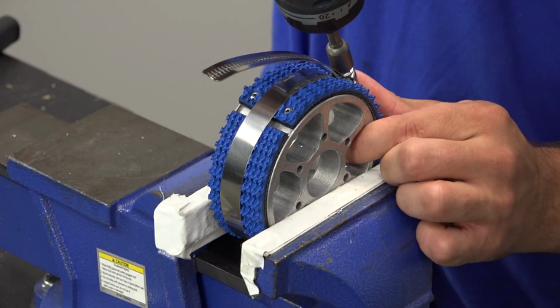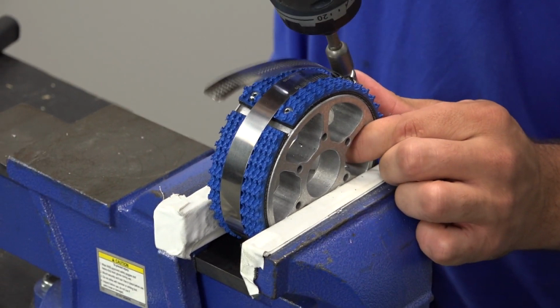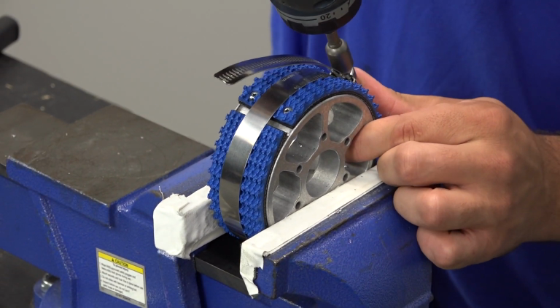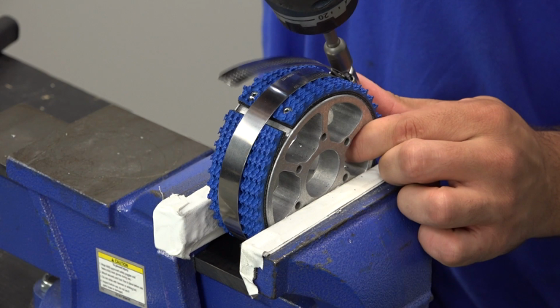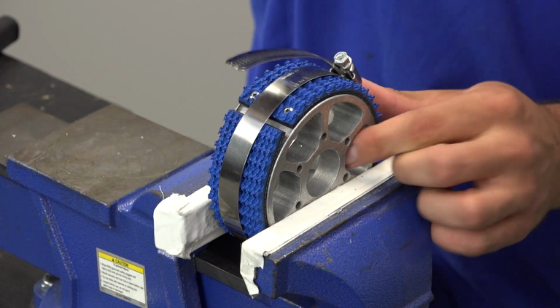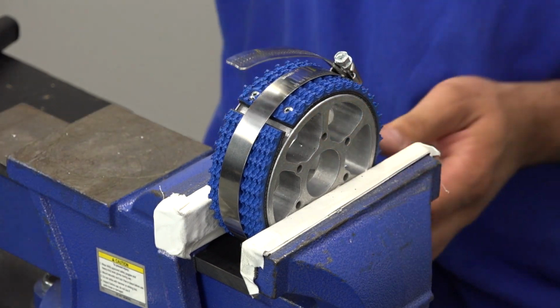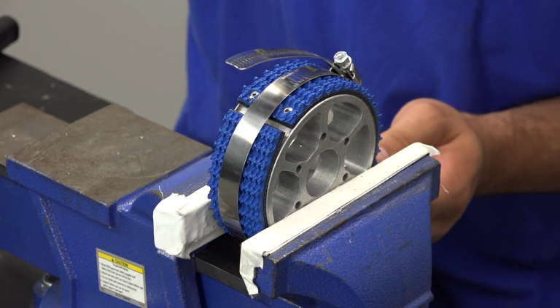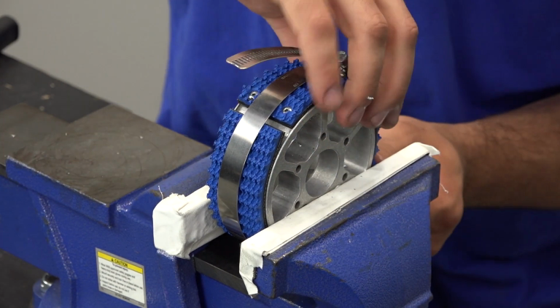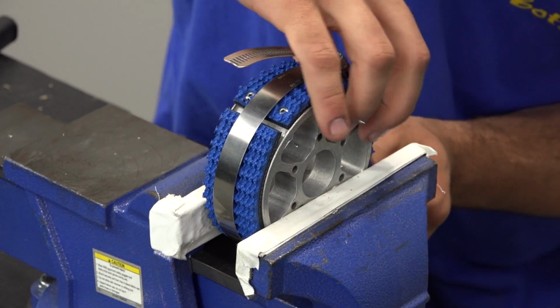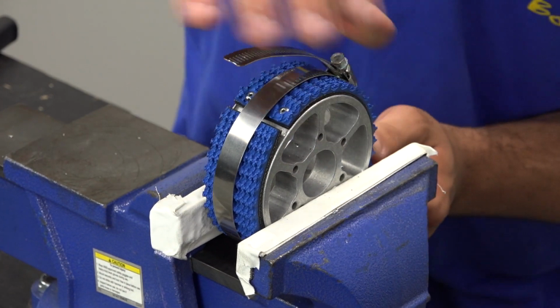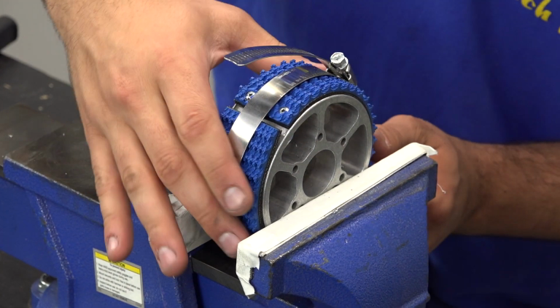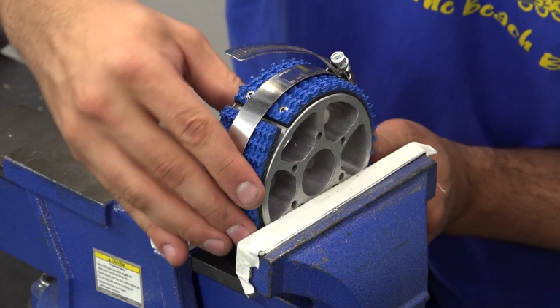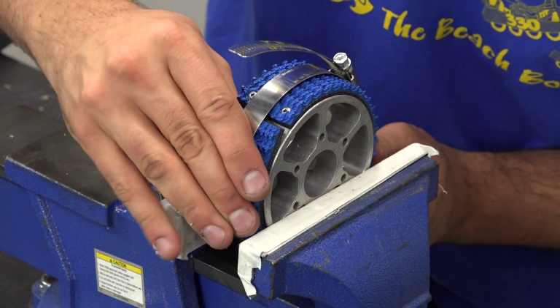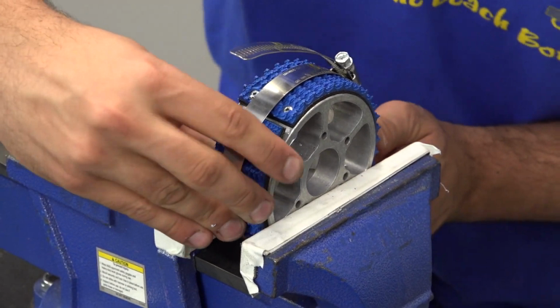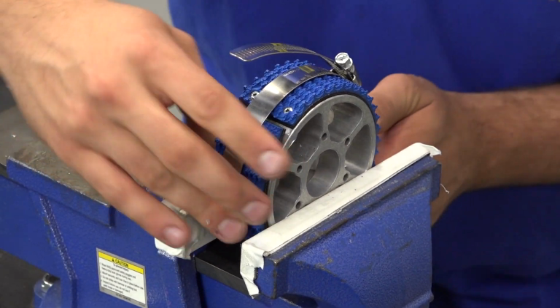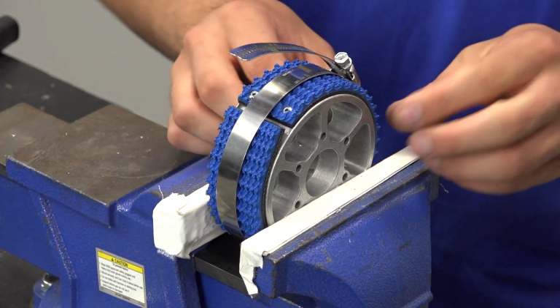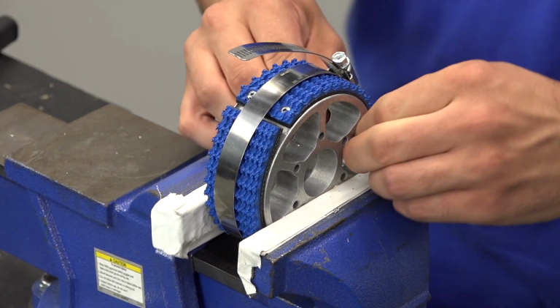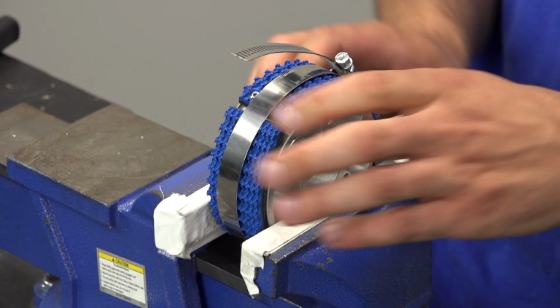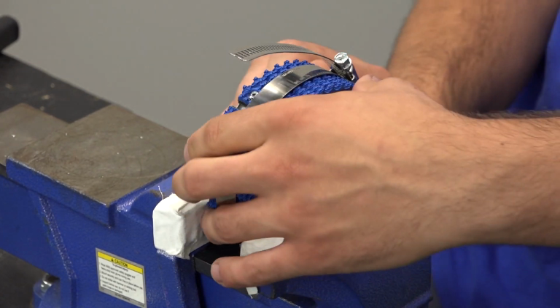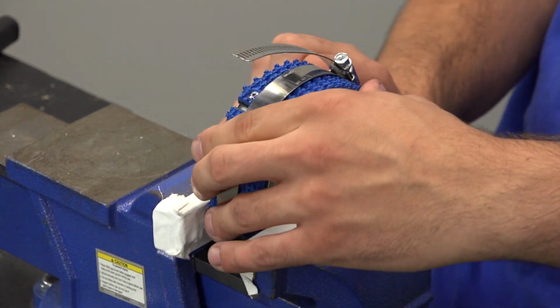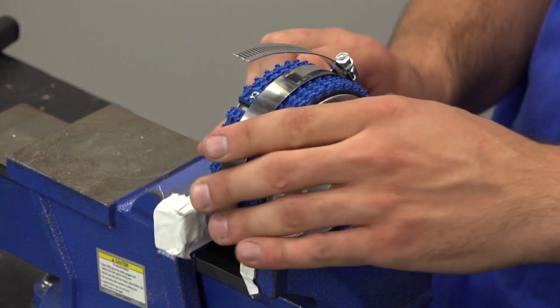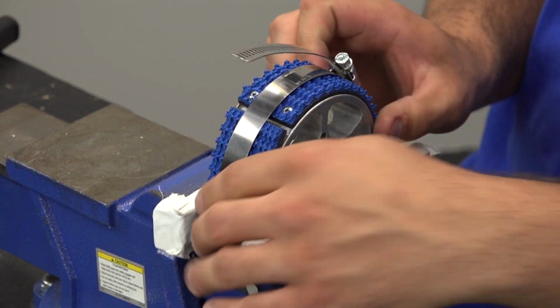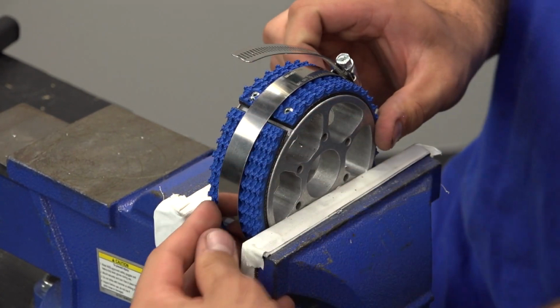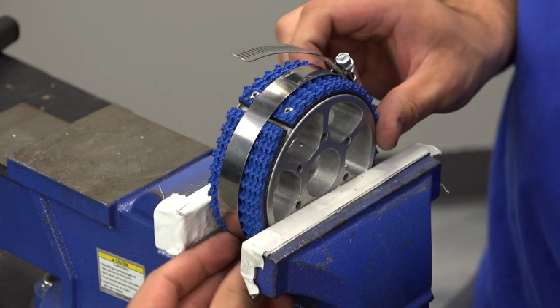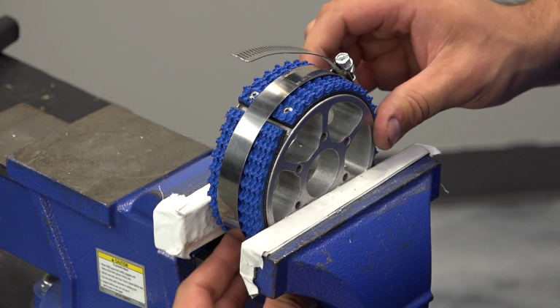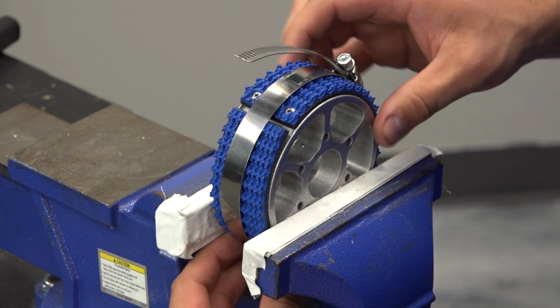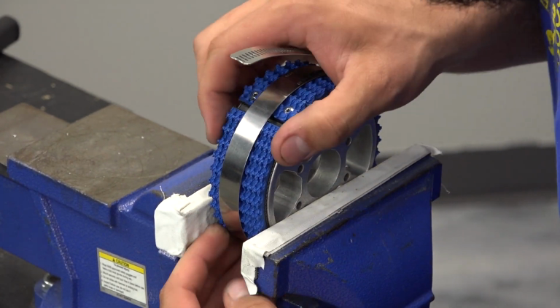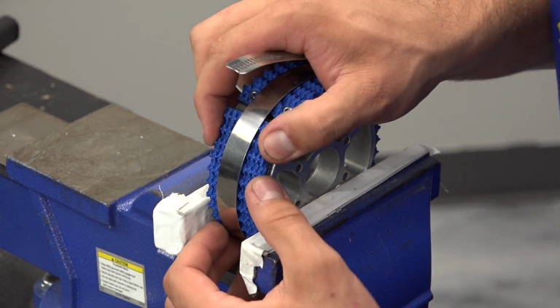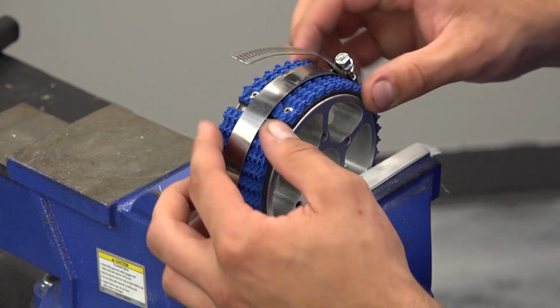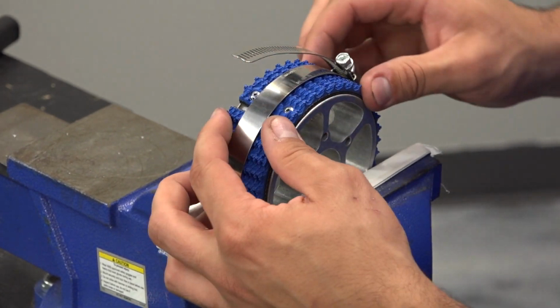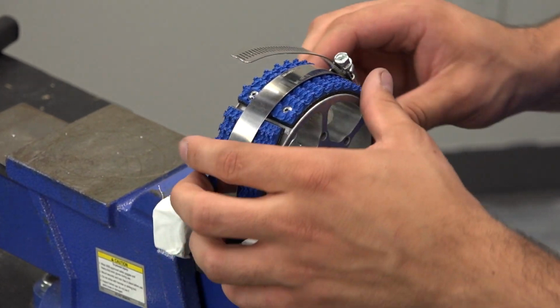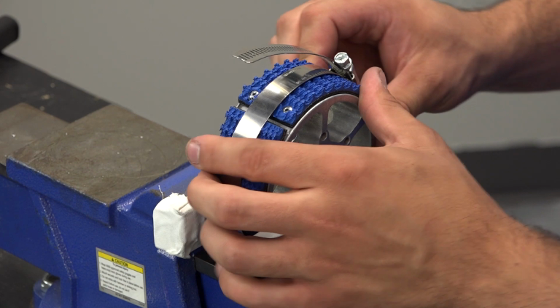Tighten the hose clamp around the tread, making sure that the tread is in between the two lips on the wheel. Tighten the hose clamp as much as you can. This helps to prevent bubbles.